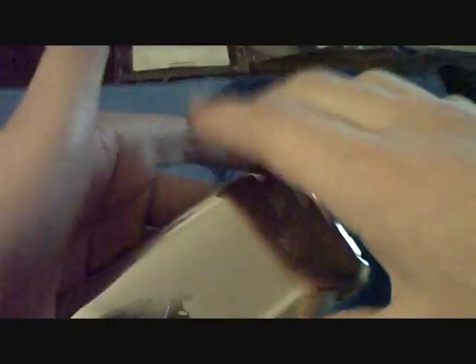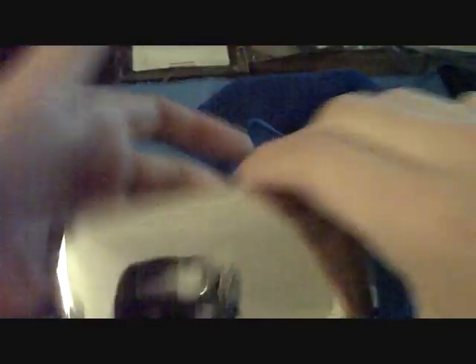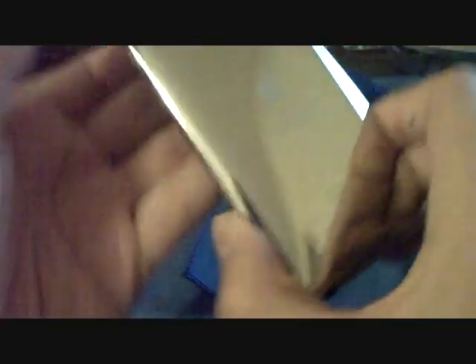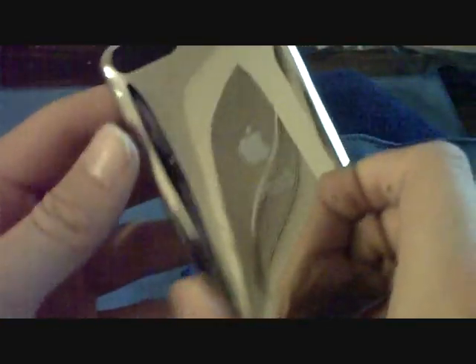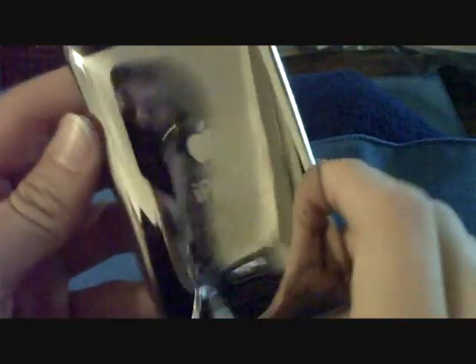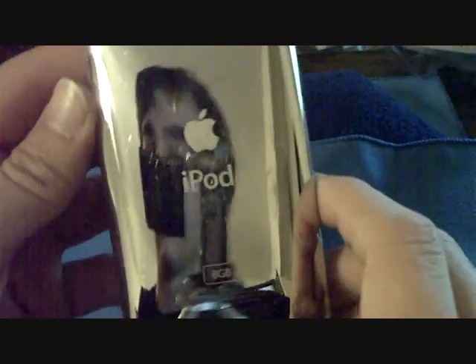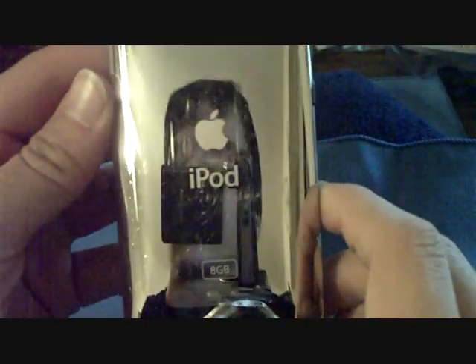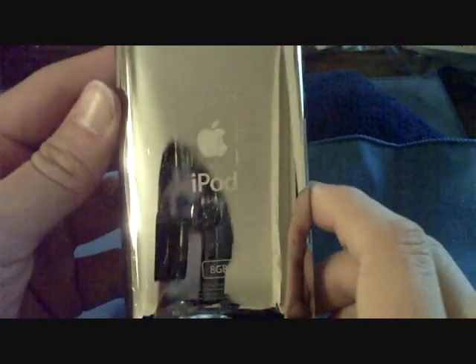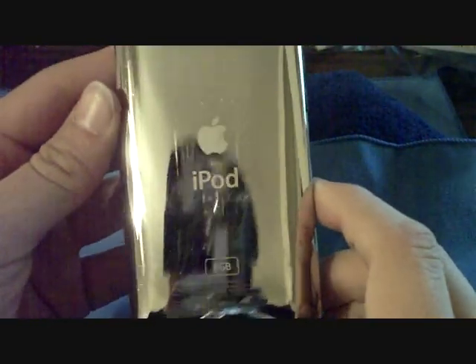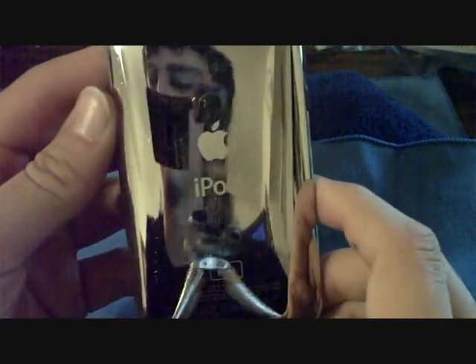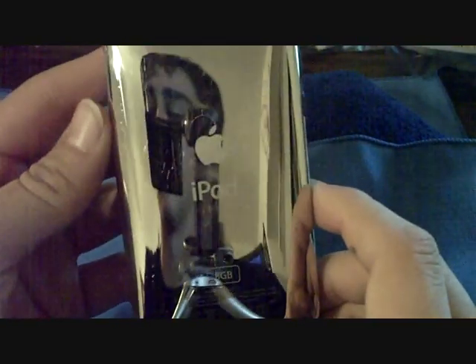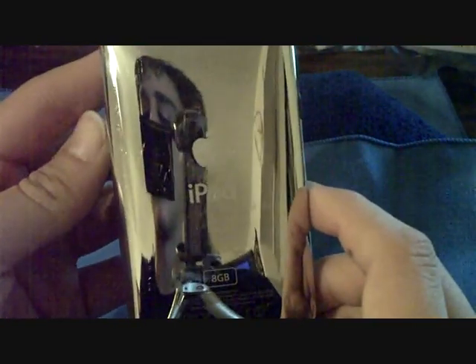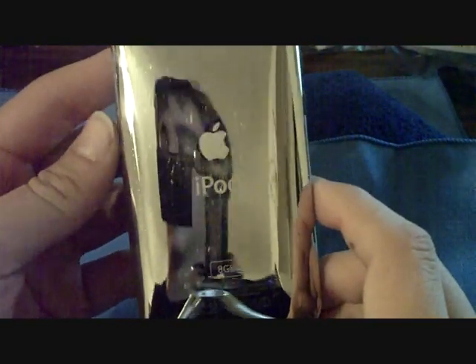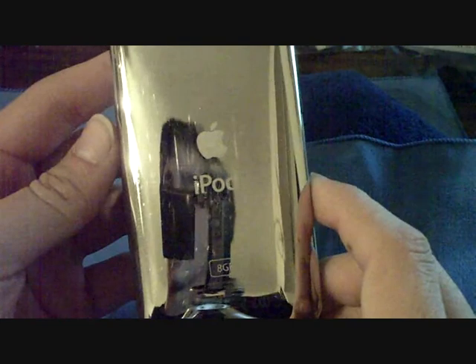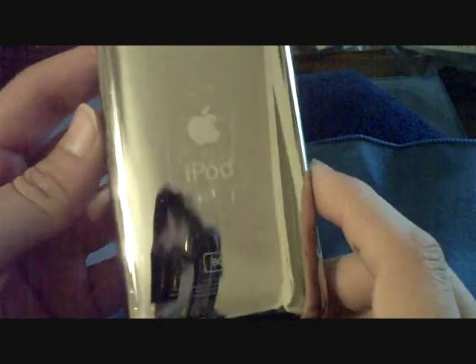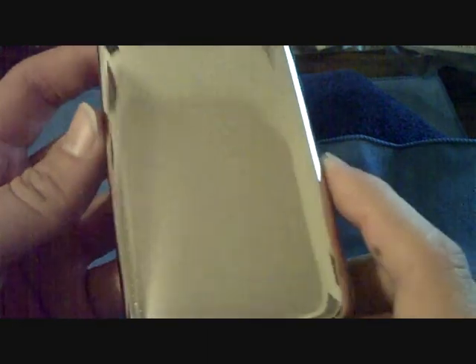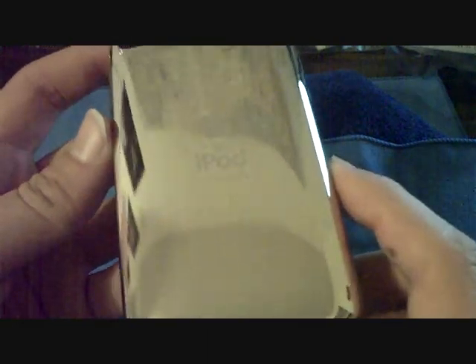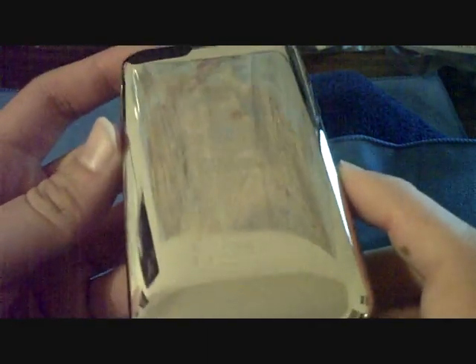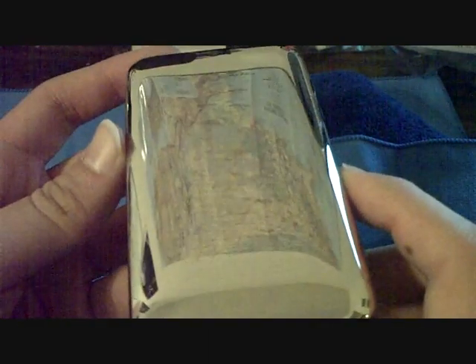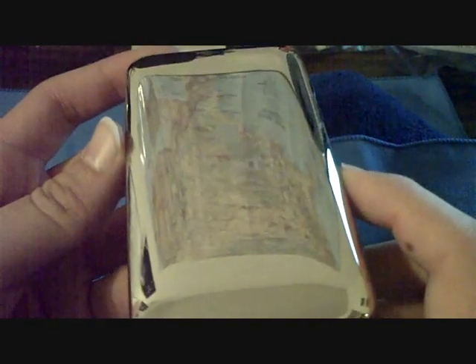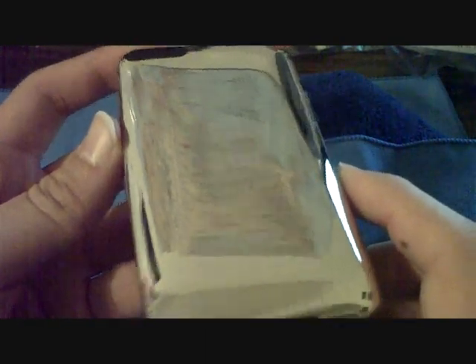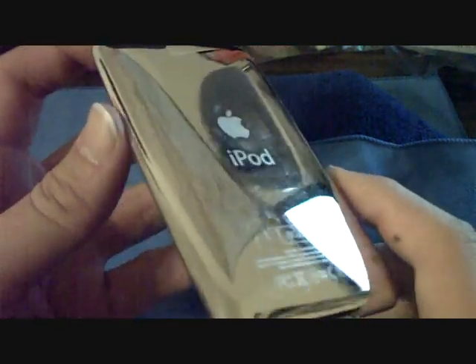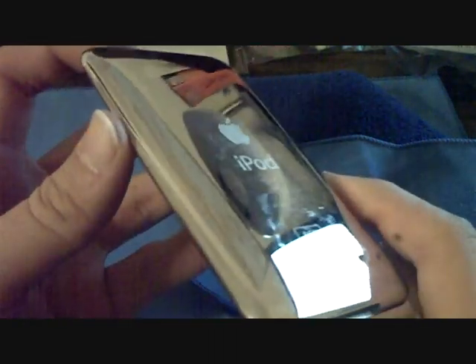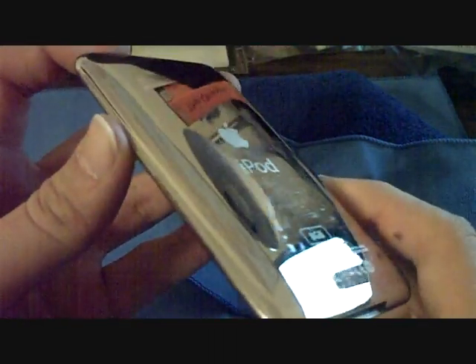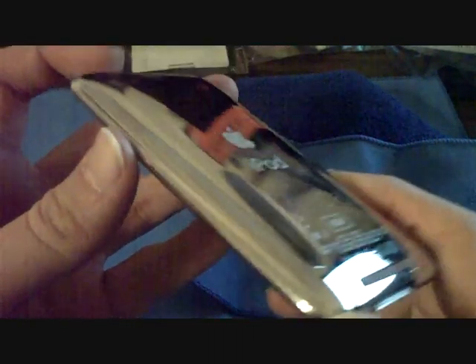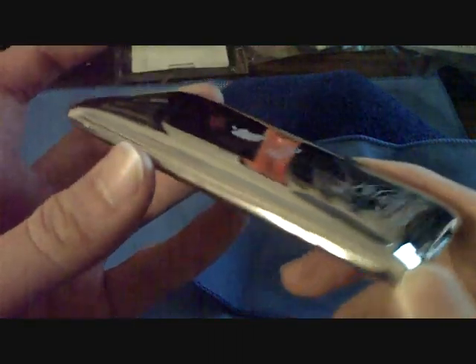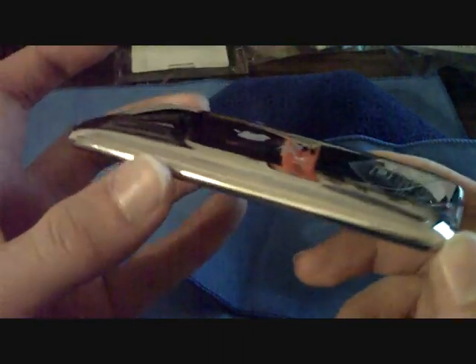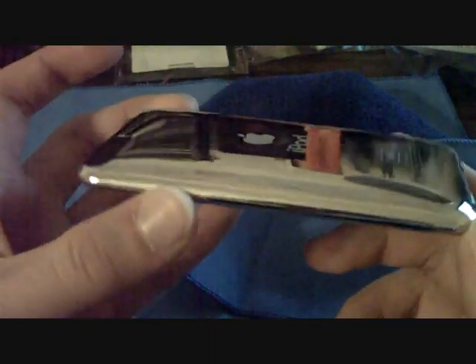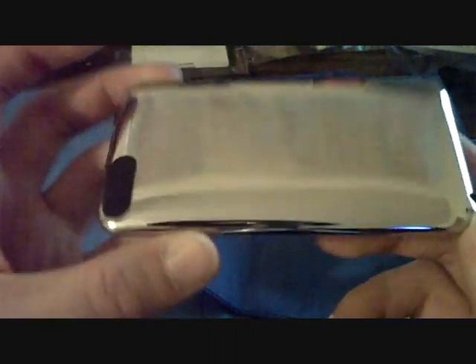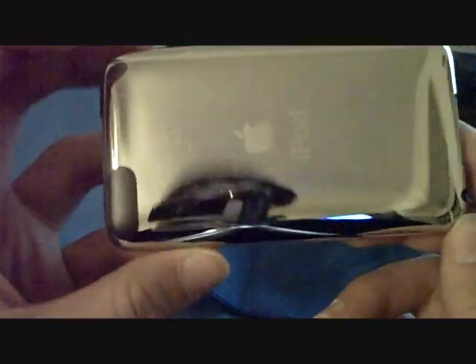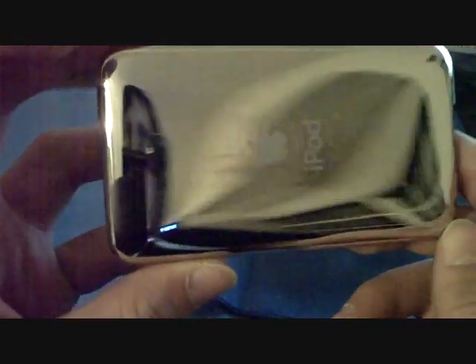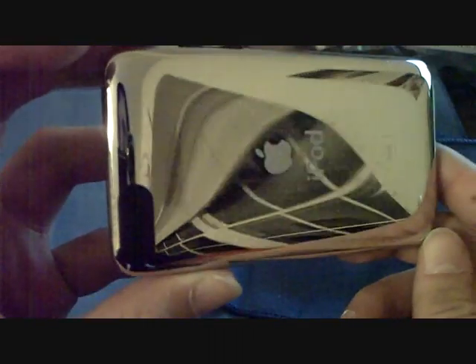And that's it — nice and quick and easy. It is scratched, but it's clean — no fingerprints. You can see it there. Totally nice.